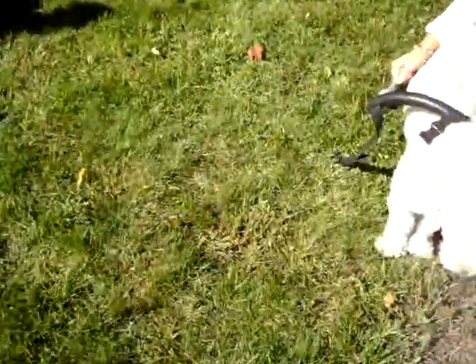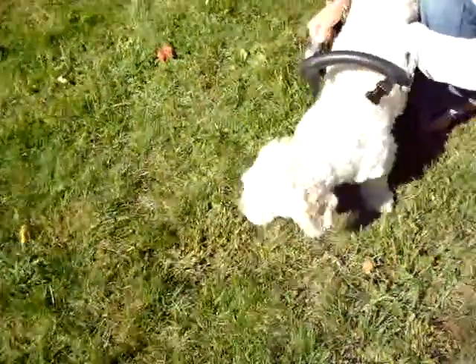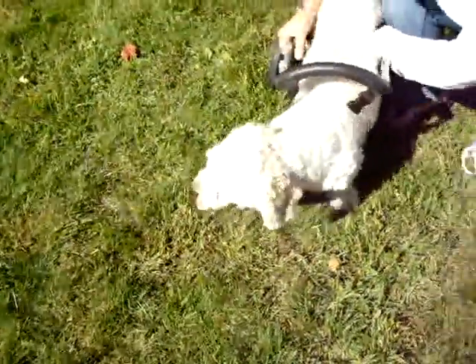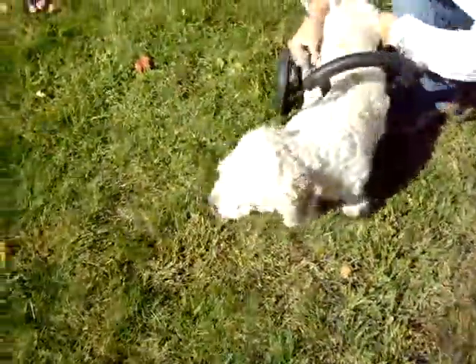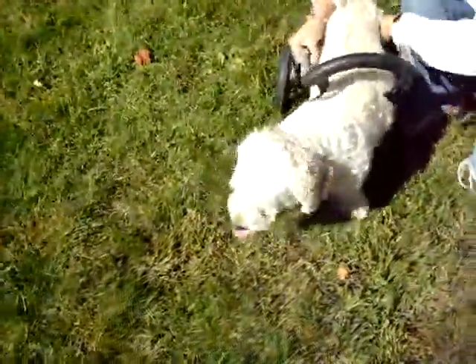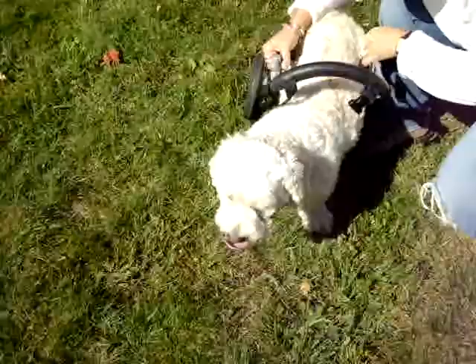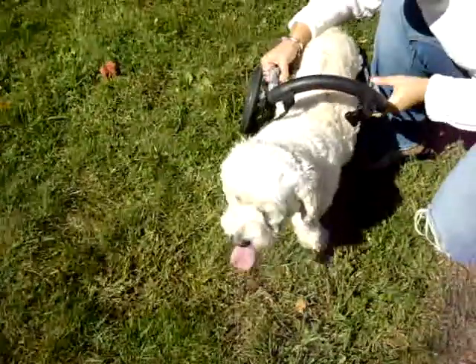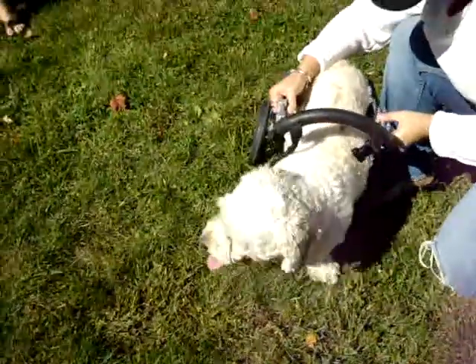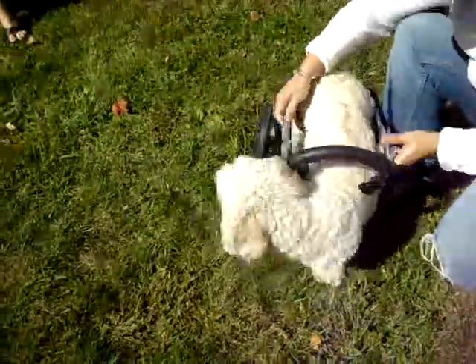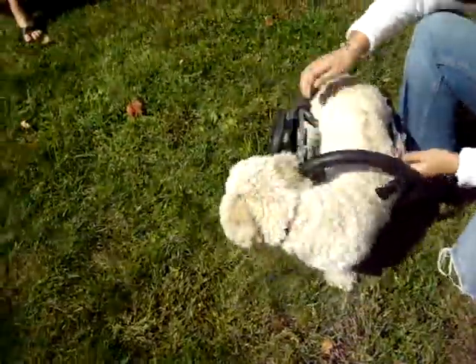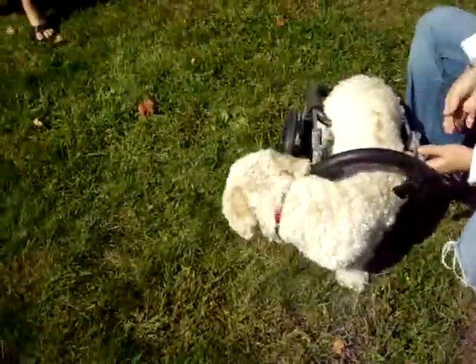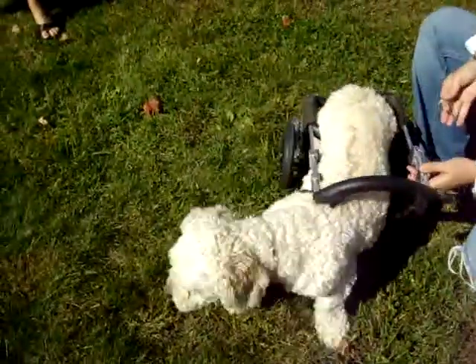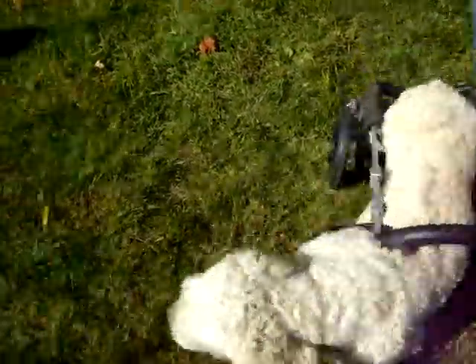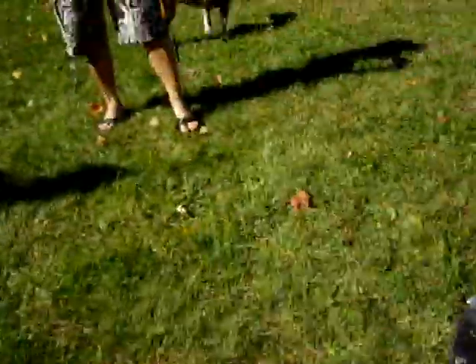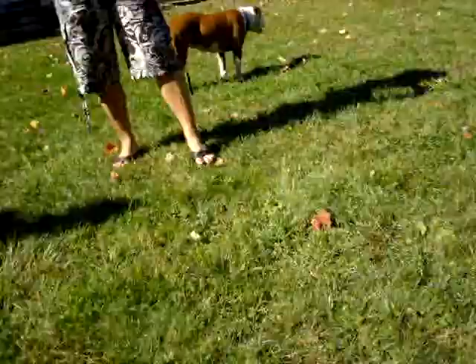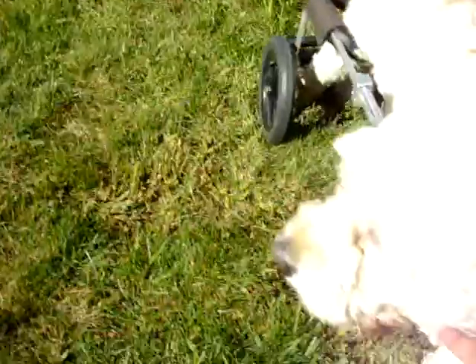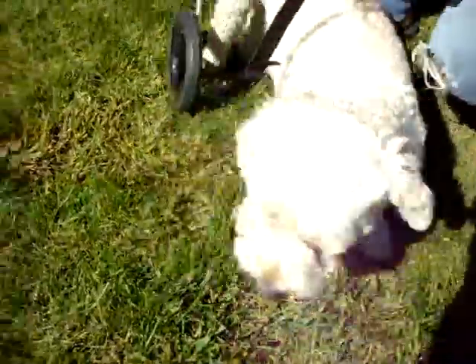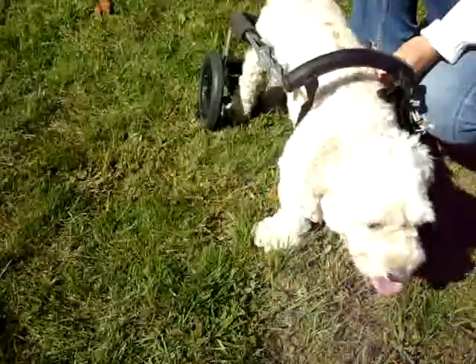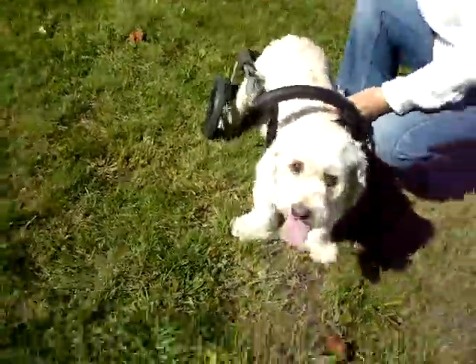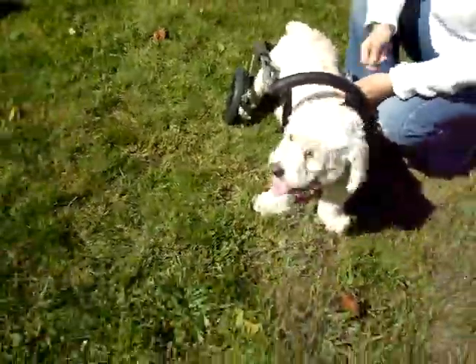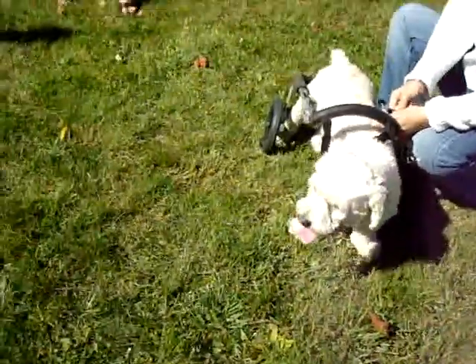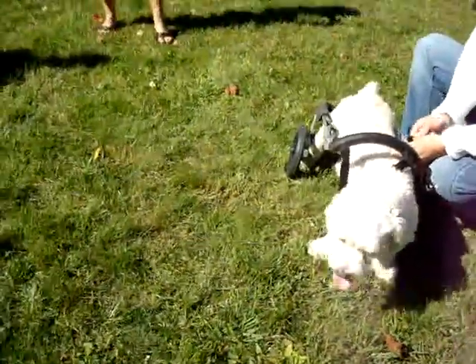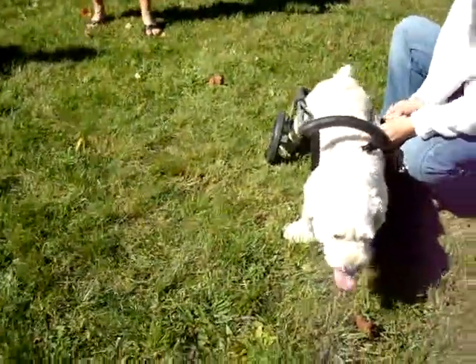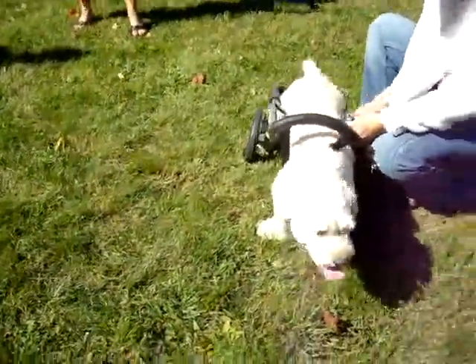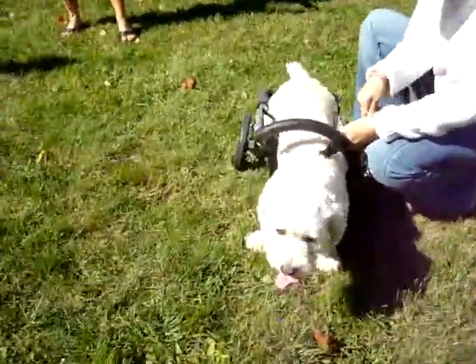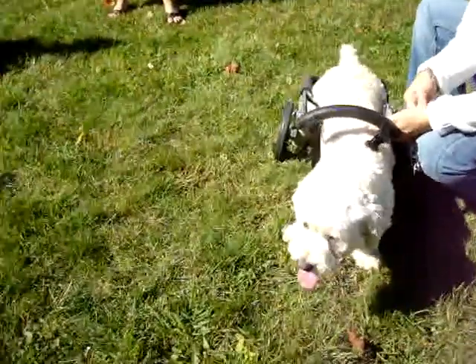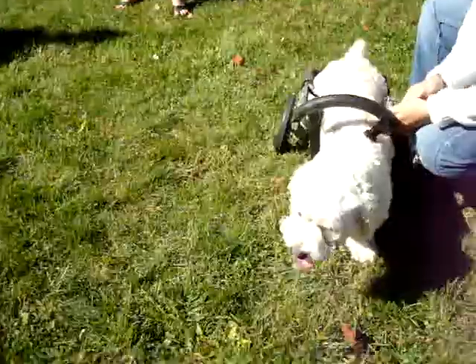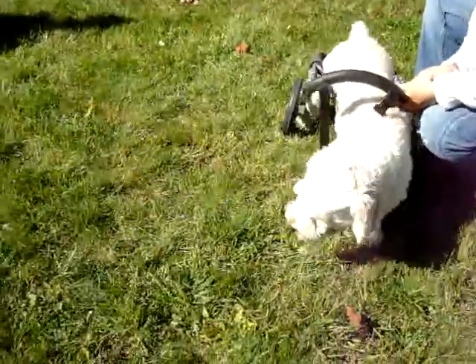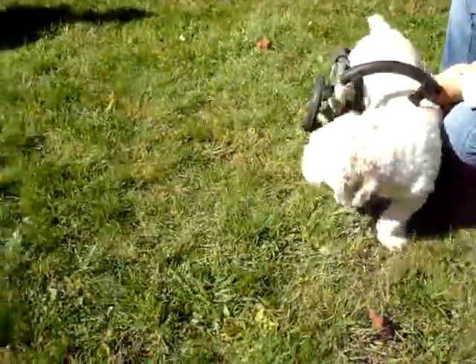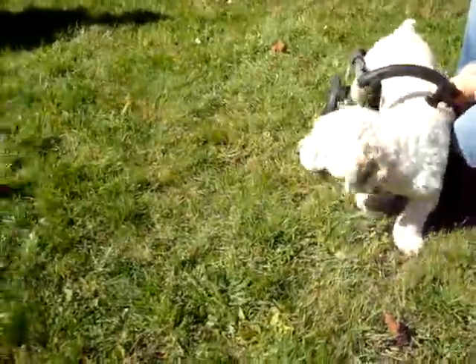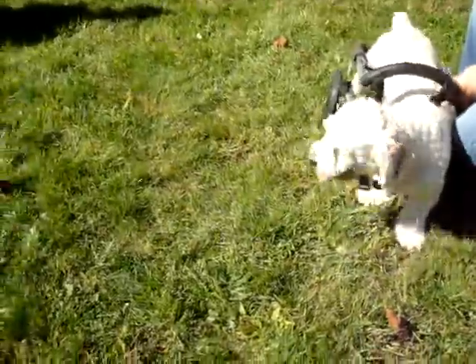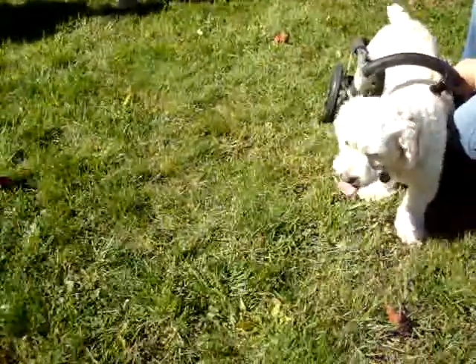Close the yoke. Put the pins in. Stay, honey. Stay, honey. There you go. Watch the tail wag. Okay, good girl.